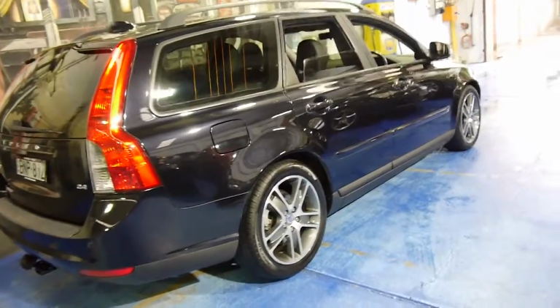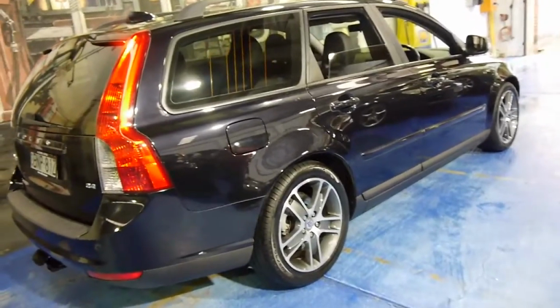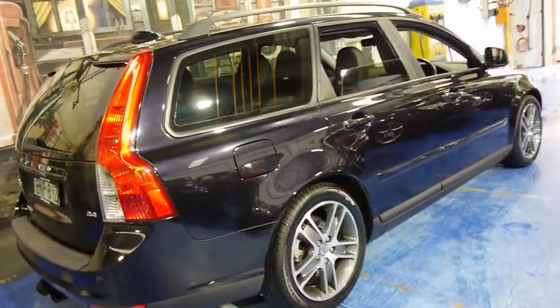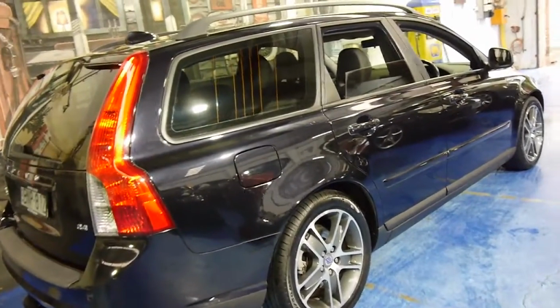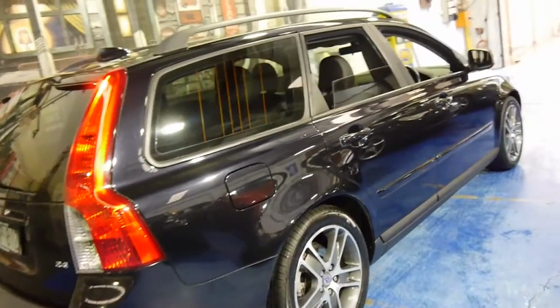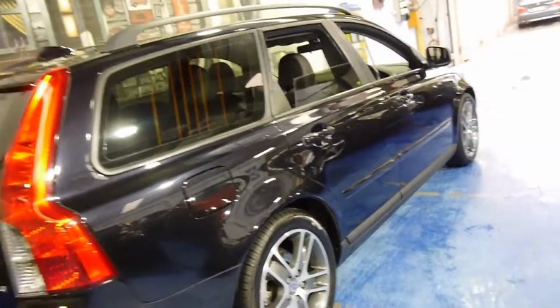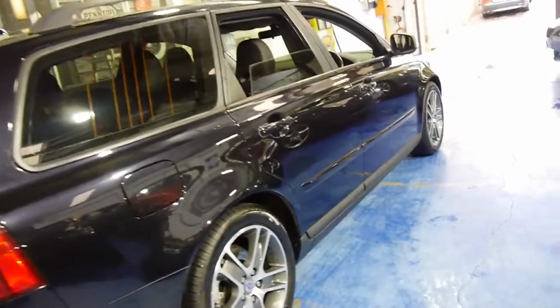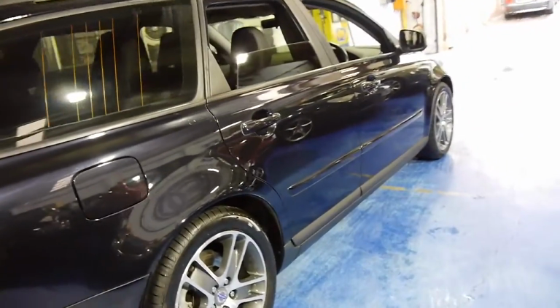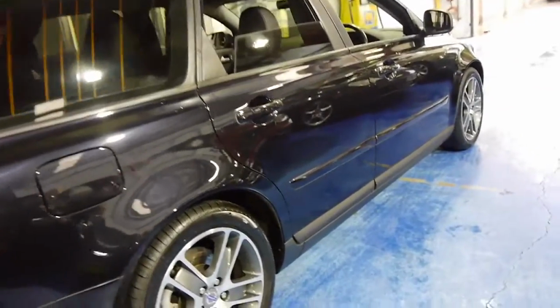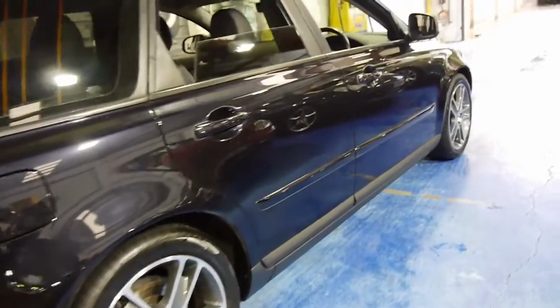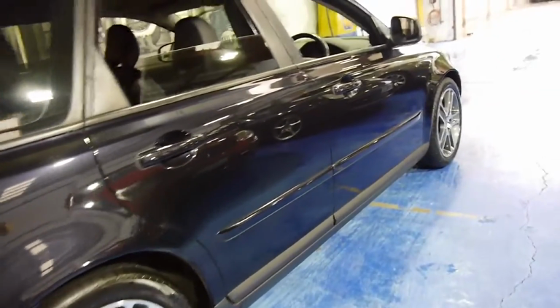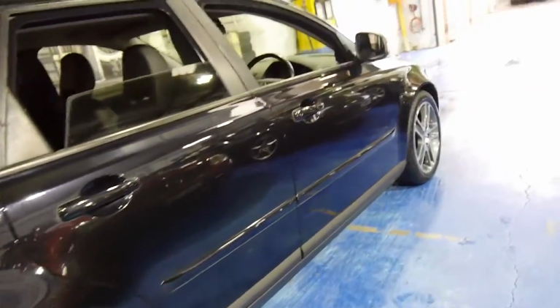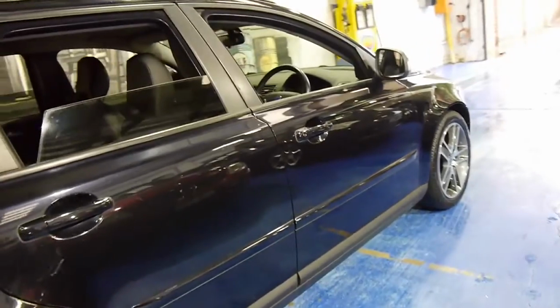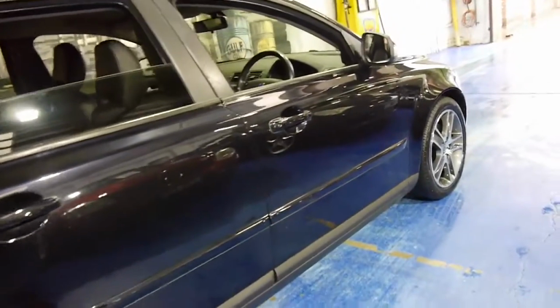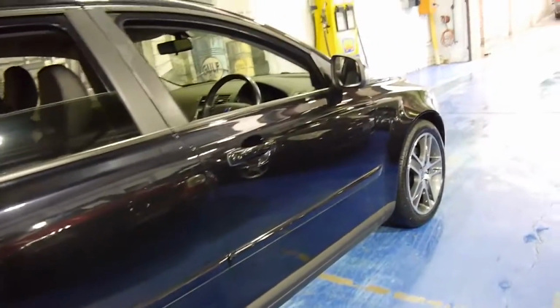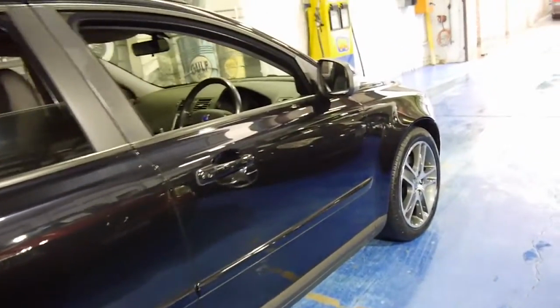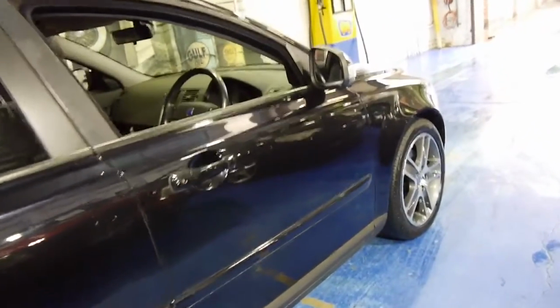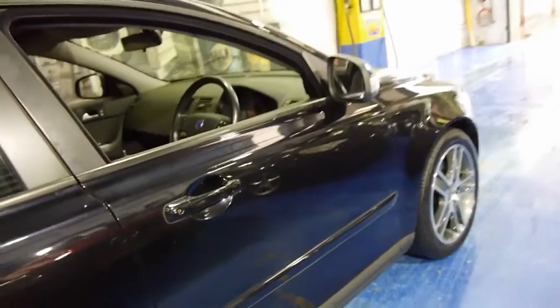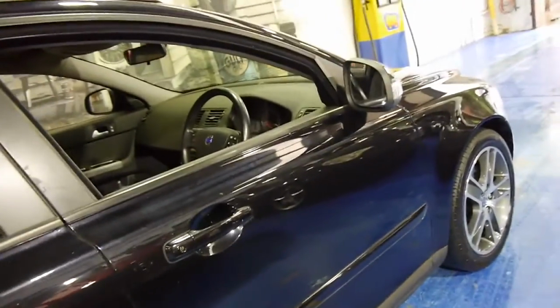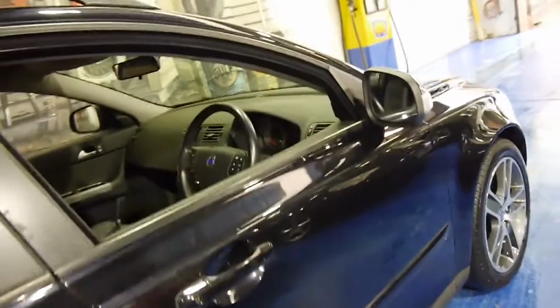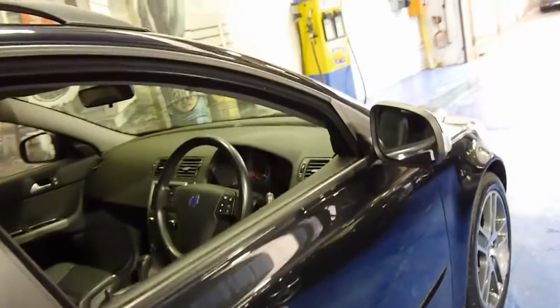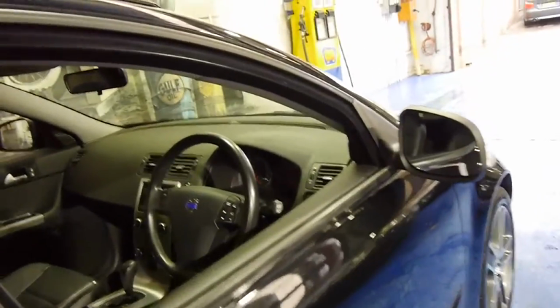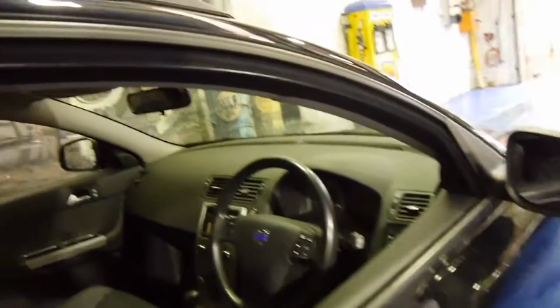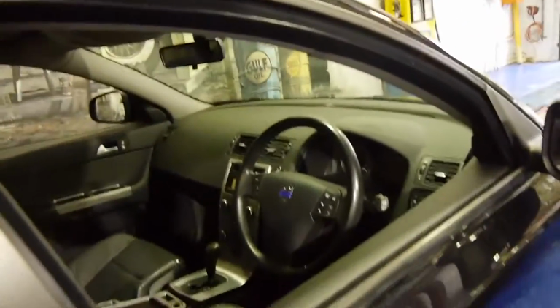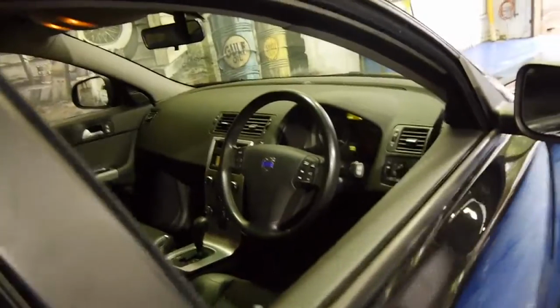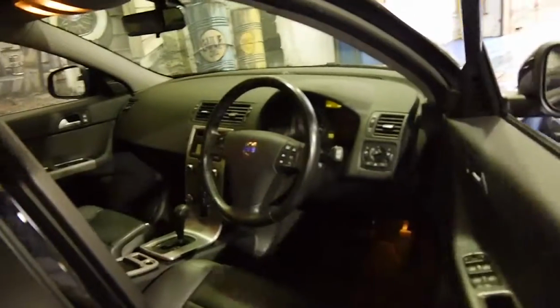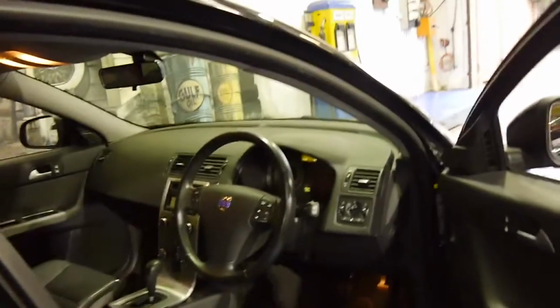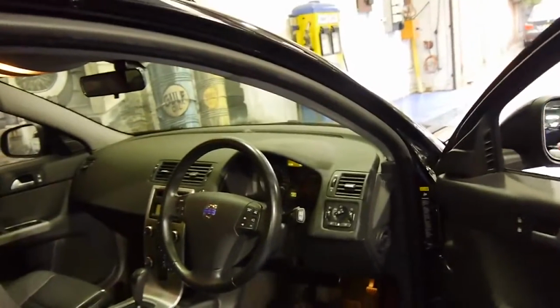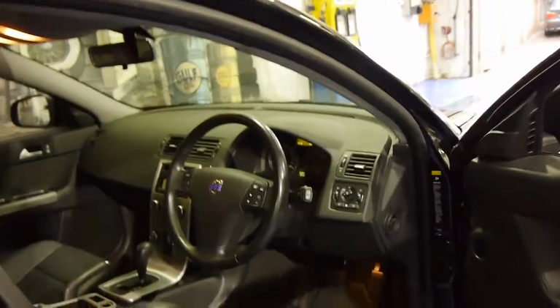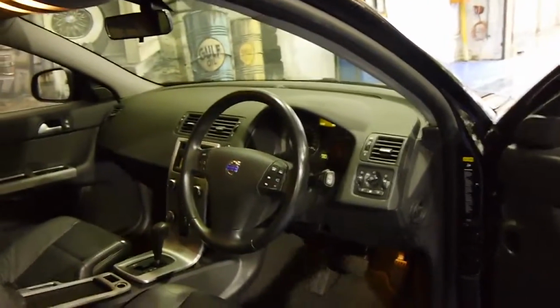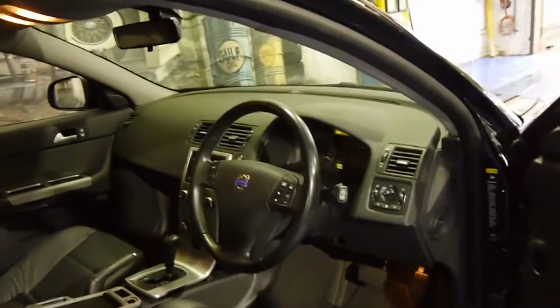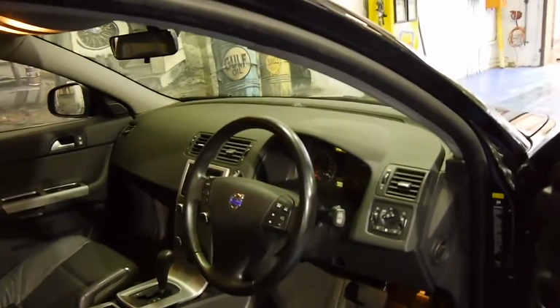The LE comes with rear parking sensors. It's got these beautiful Volvo alloy wheels and it looks like it's driving on Pirelli tyres. It's metallic black in colour with black leather interior.